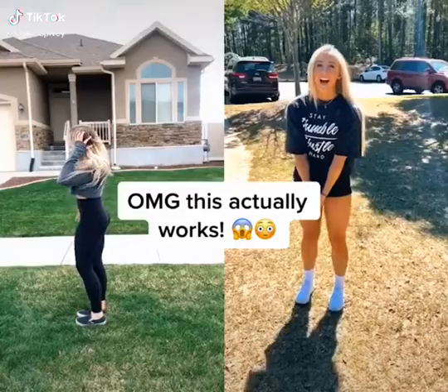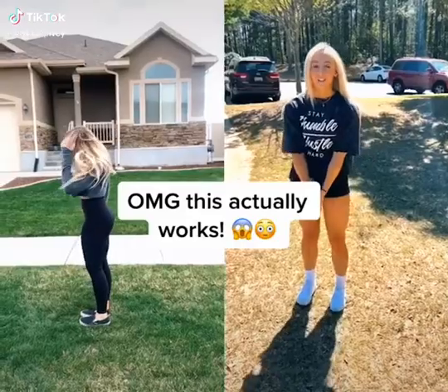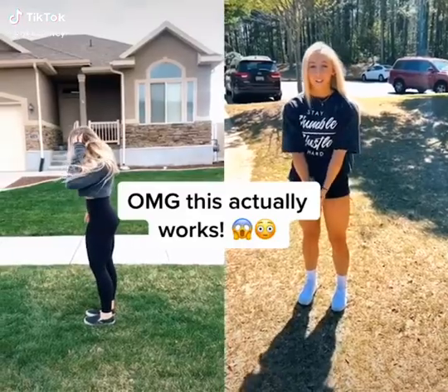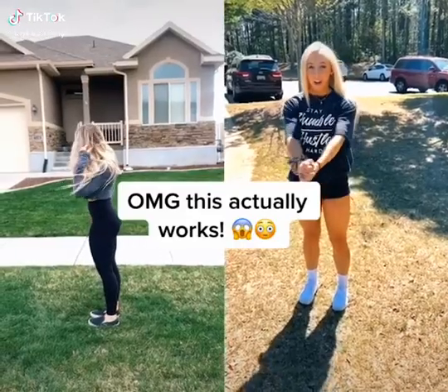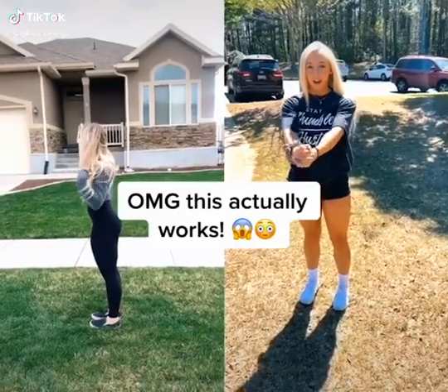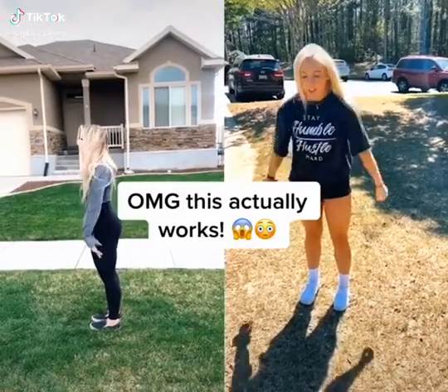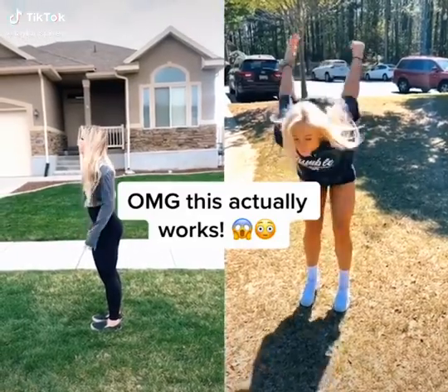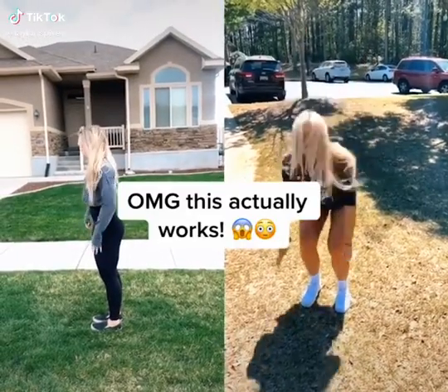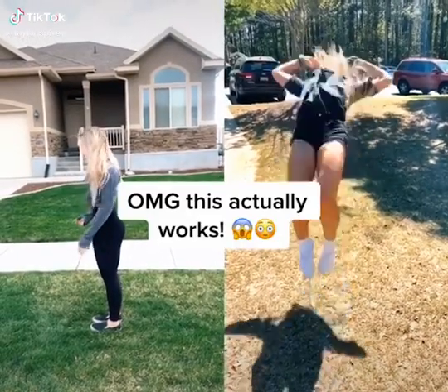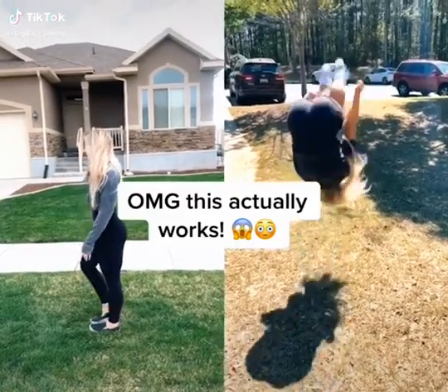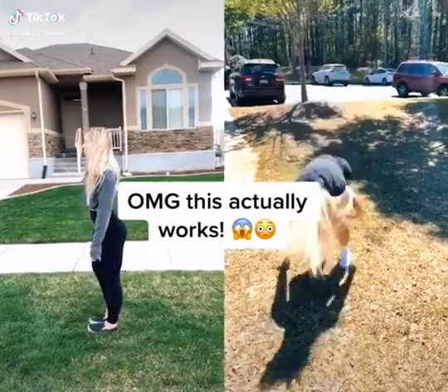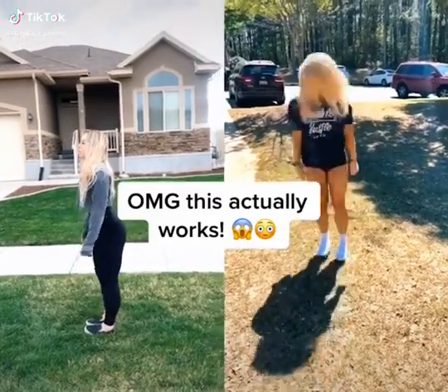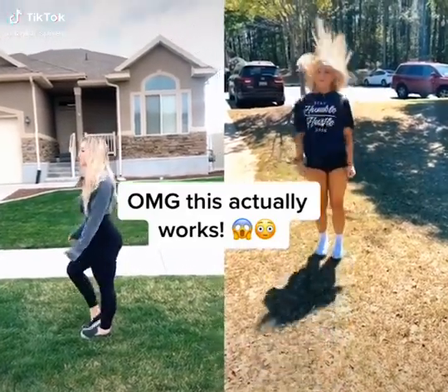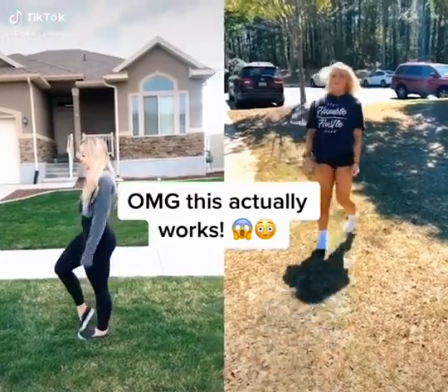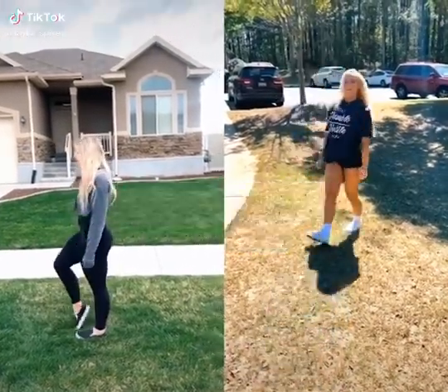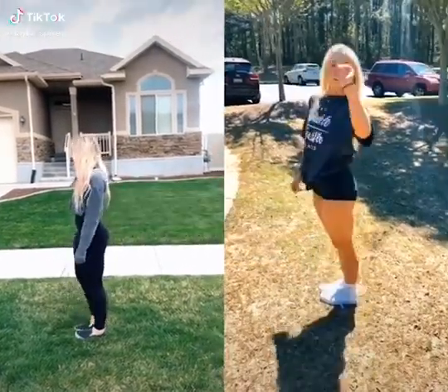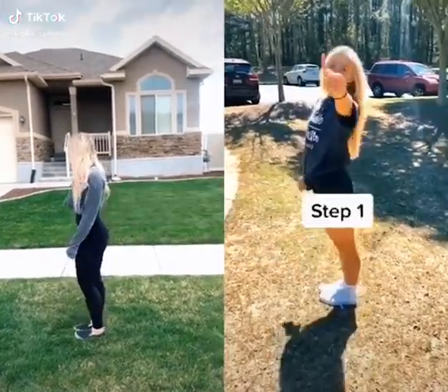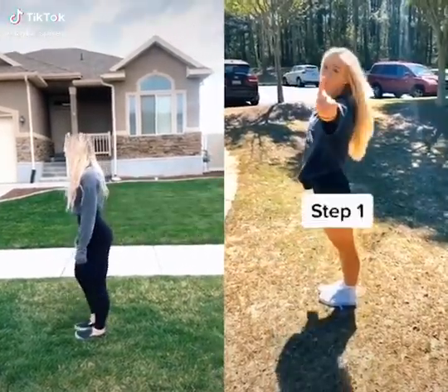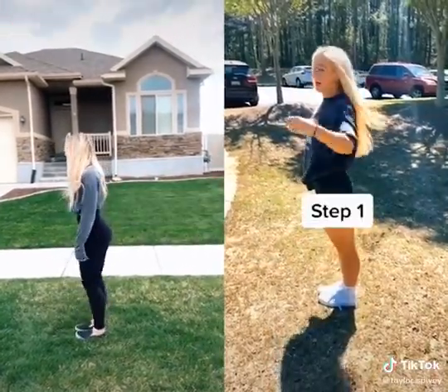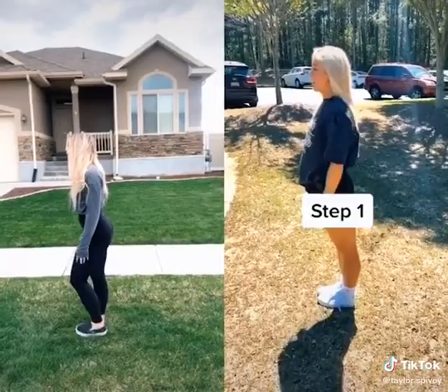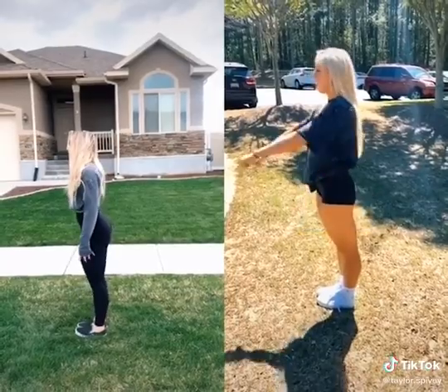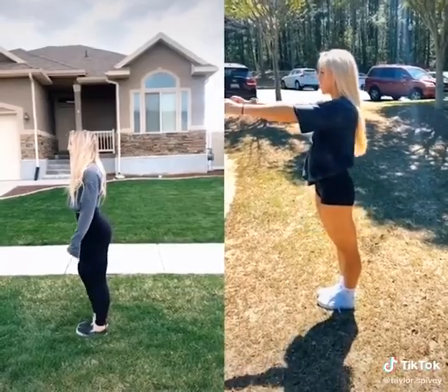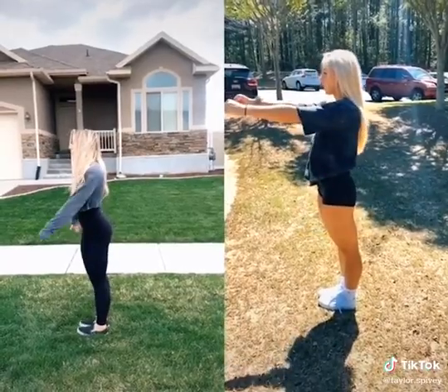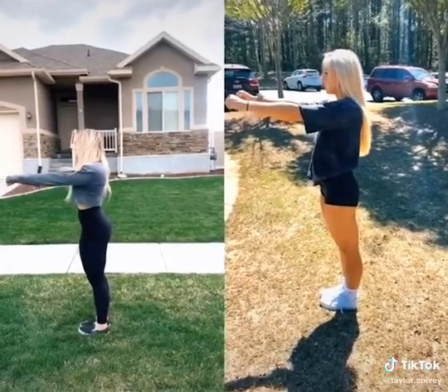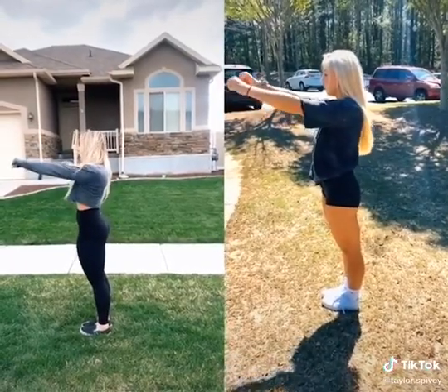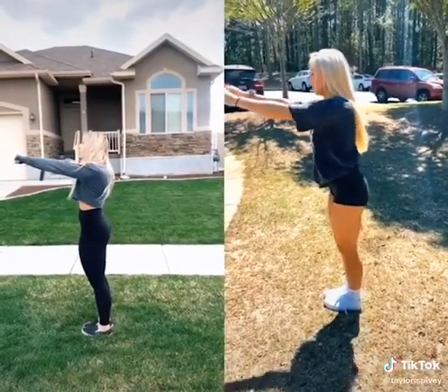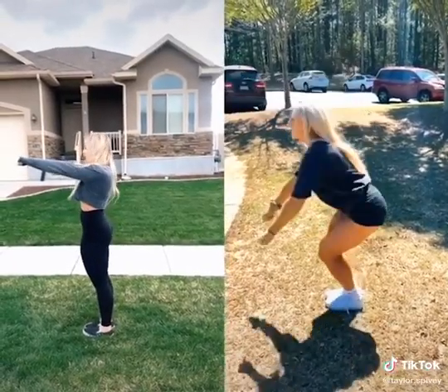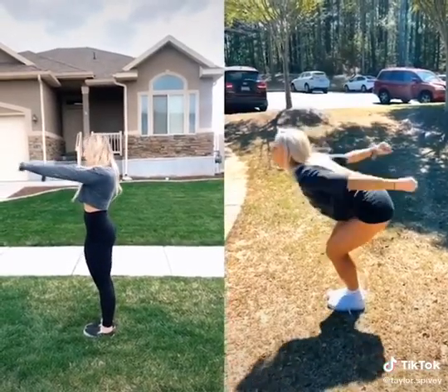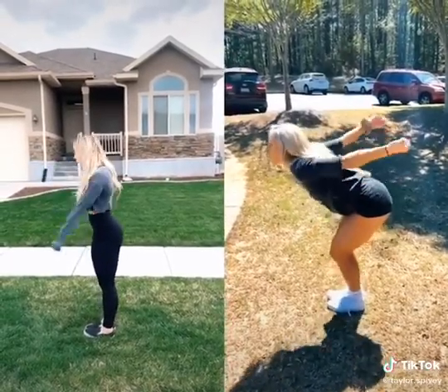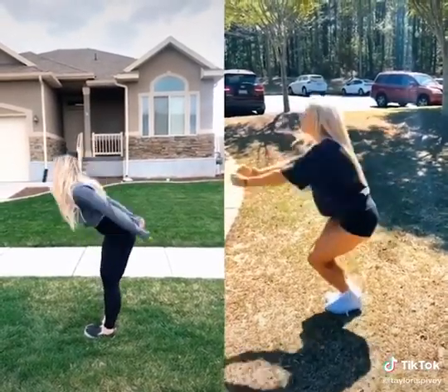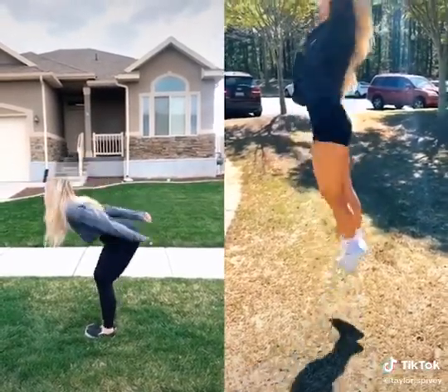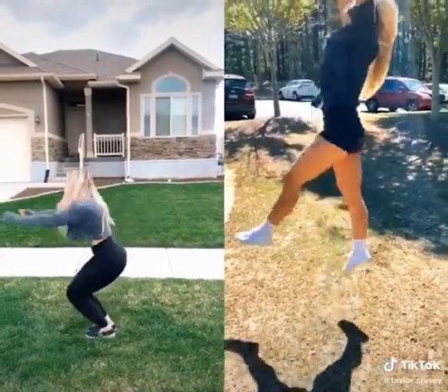How to do a back lift. Step 1: hands out in front of you, and big jump!